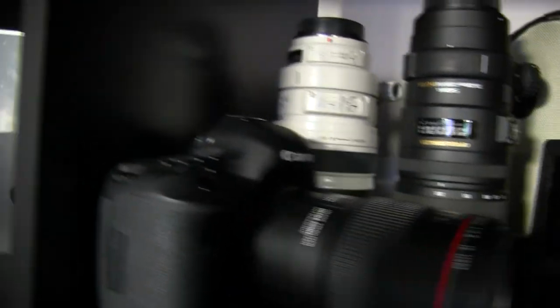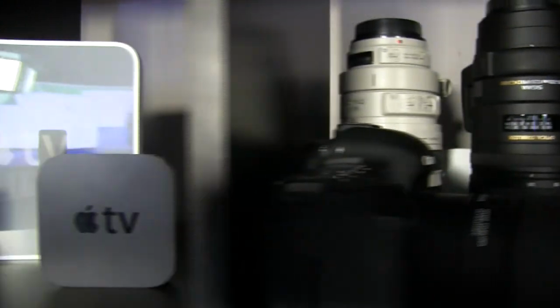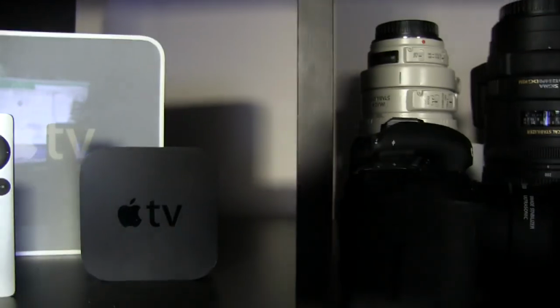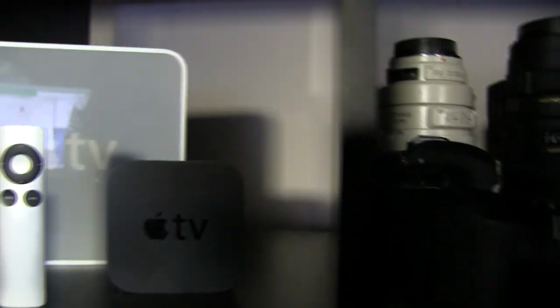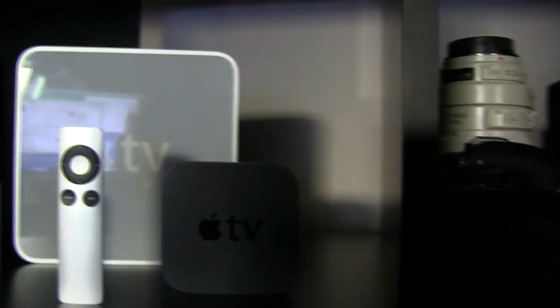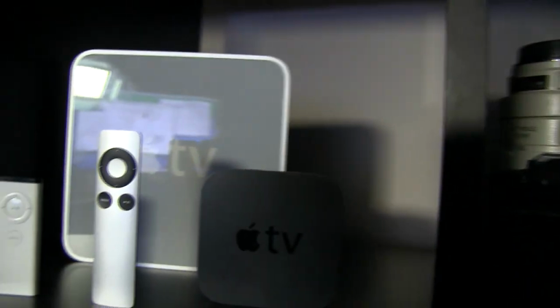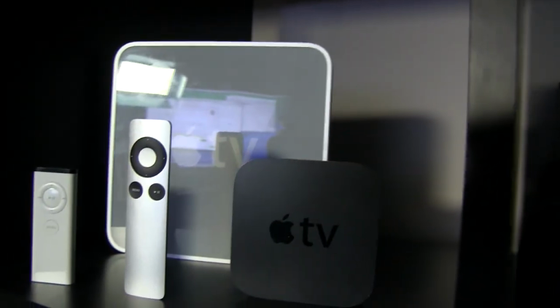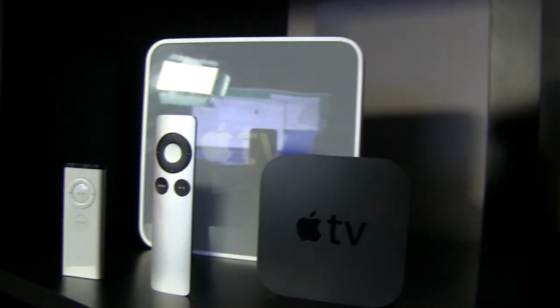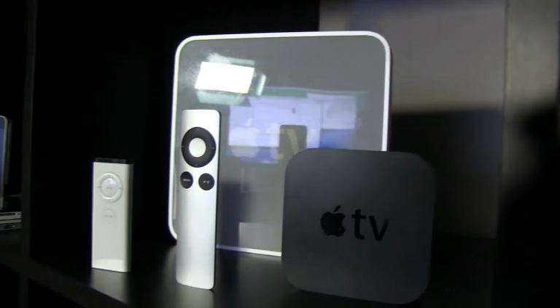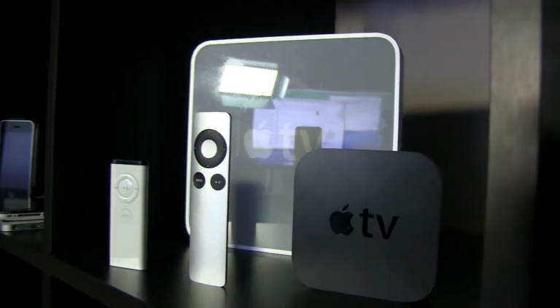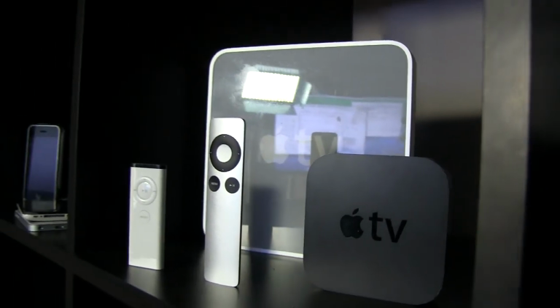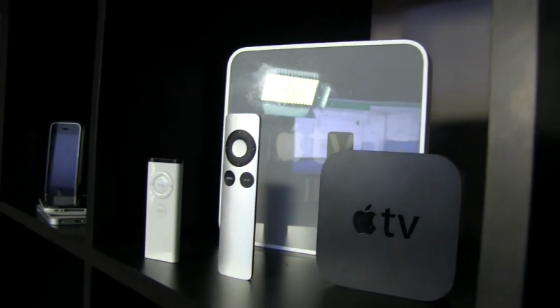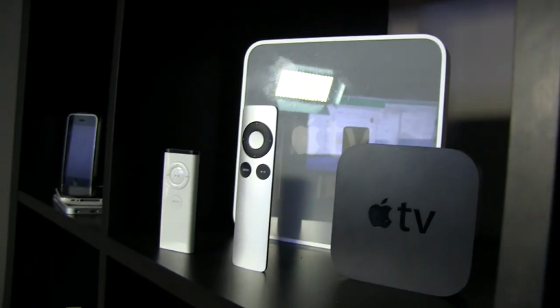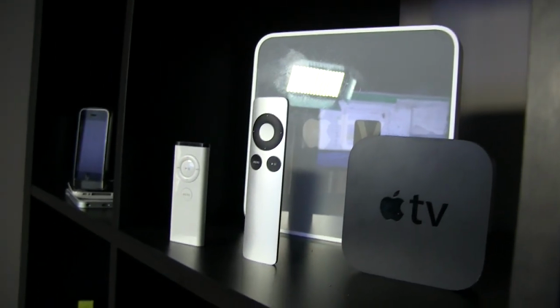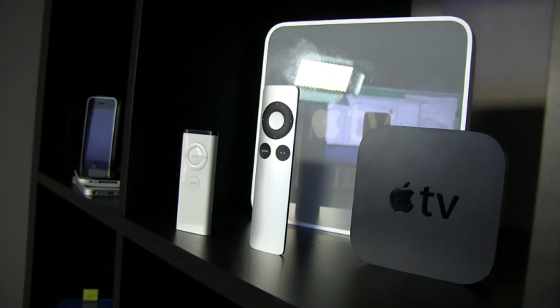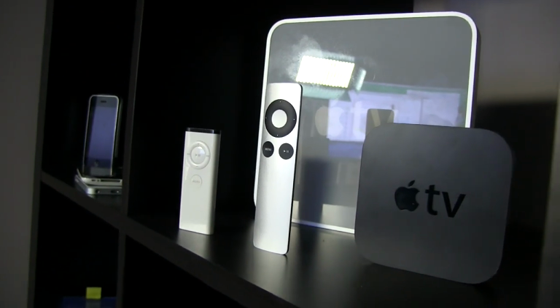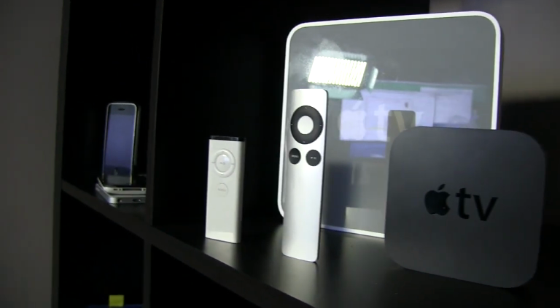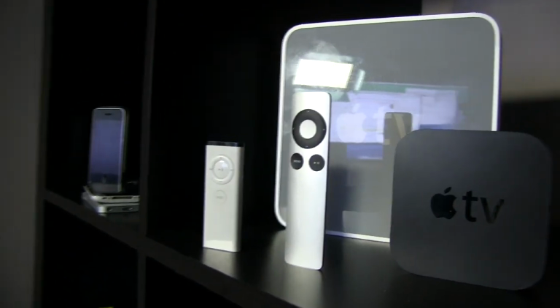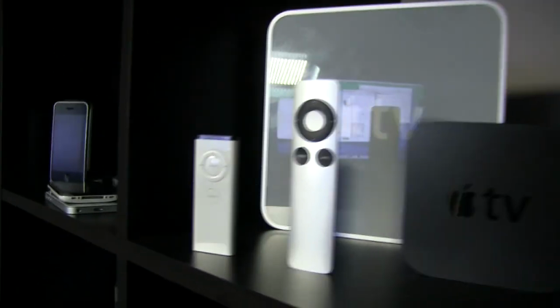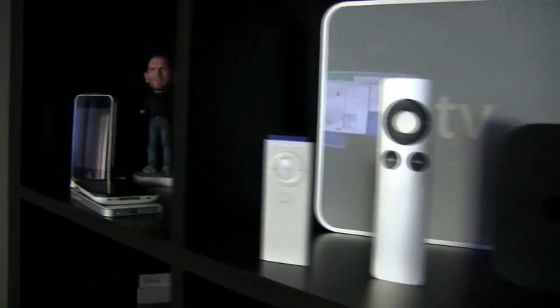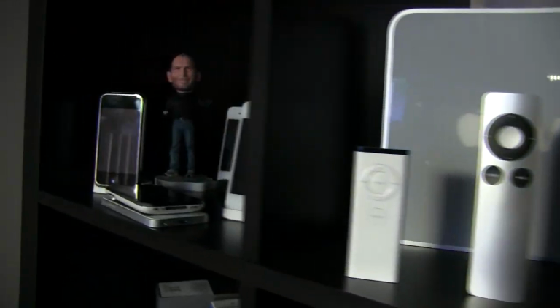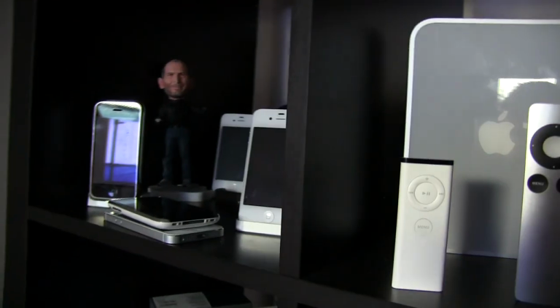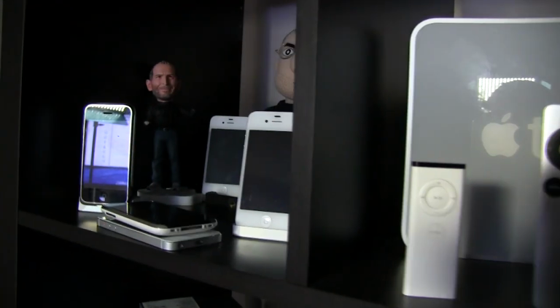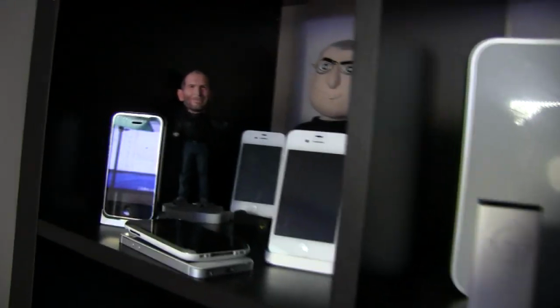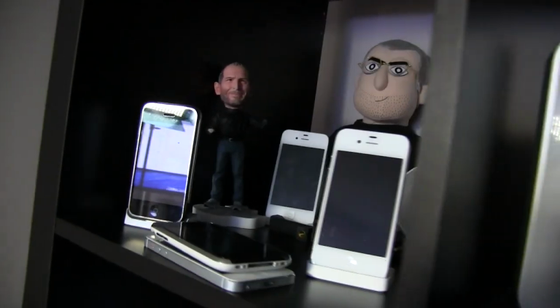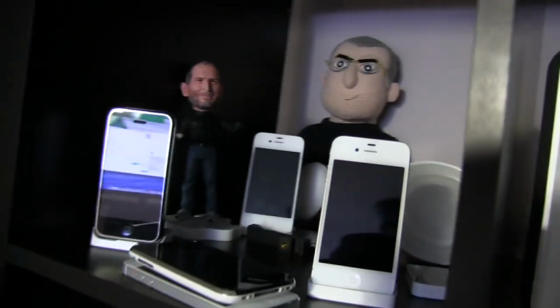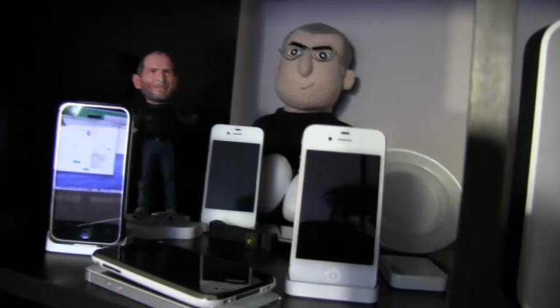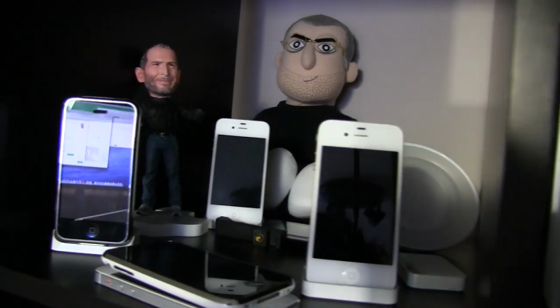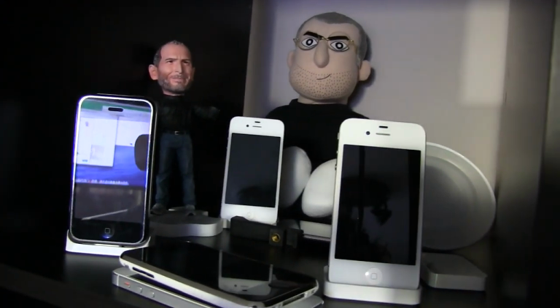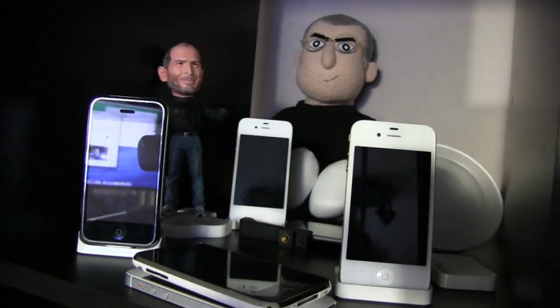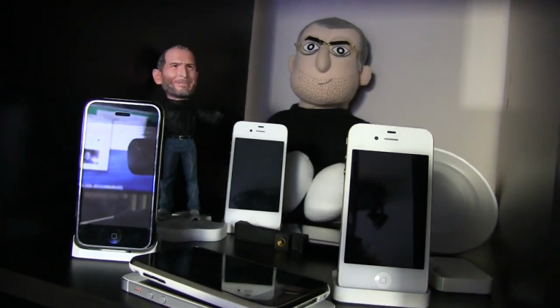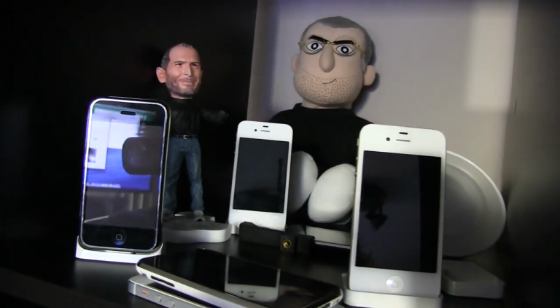Here I have the first generation Apple TV and the second generation Apple TV and their respective controllers. Over here I have all the different iPhones — from the original iPhone, iPhone 3G, iPhone 4, 4S, and iPhone 5.